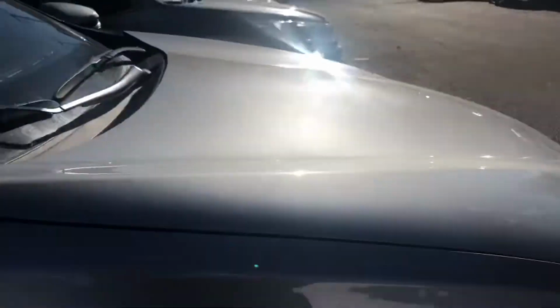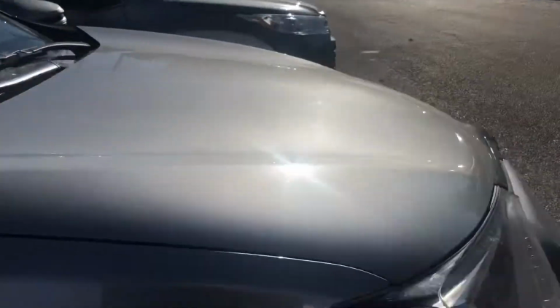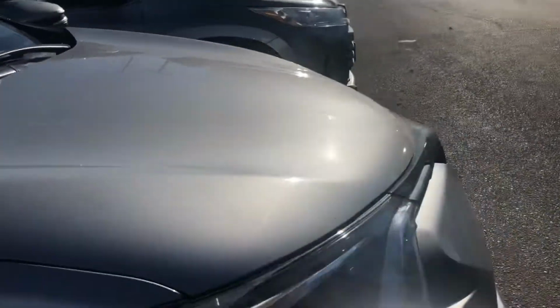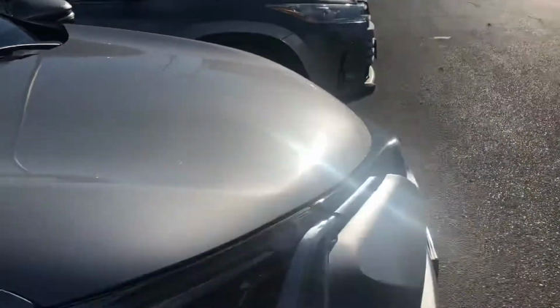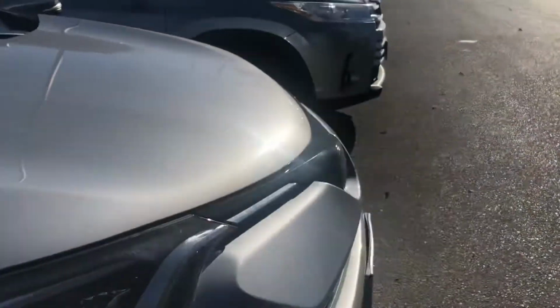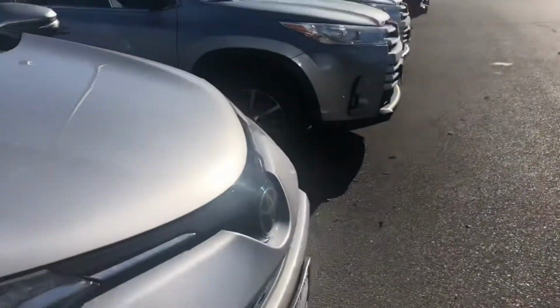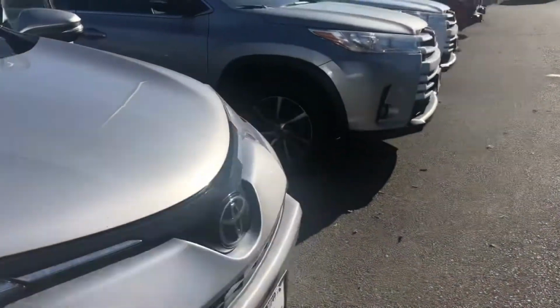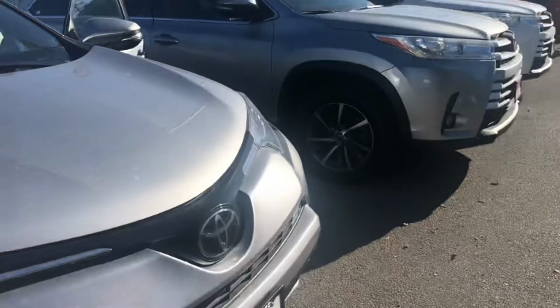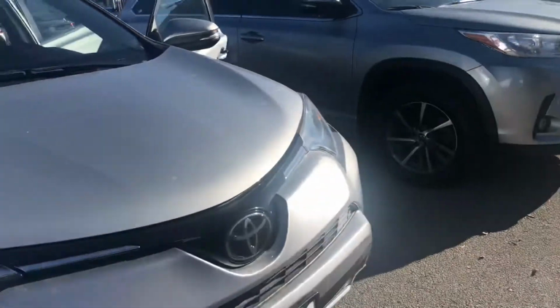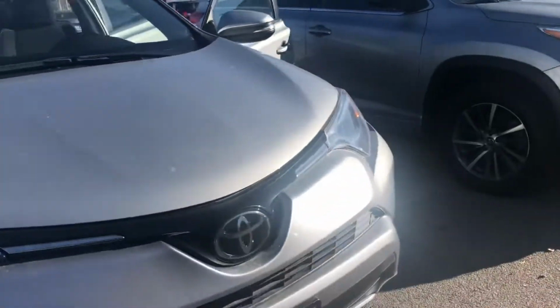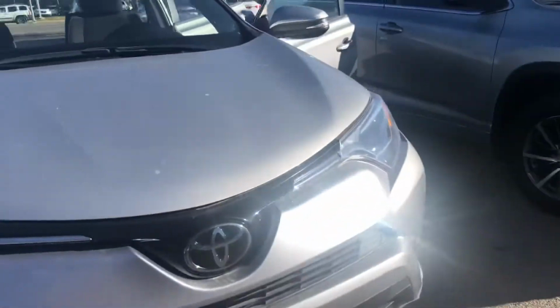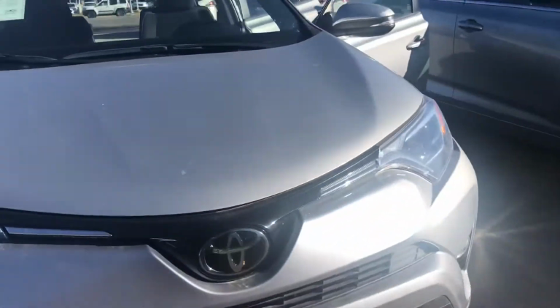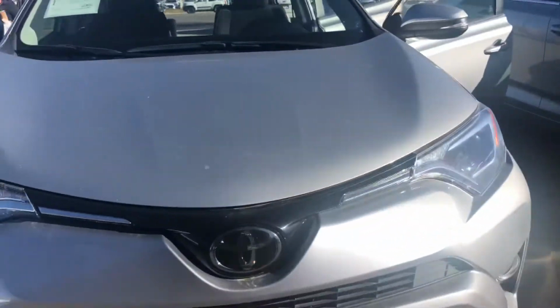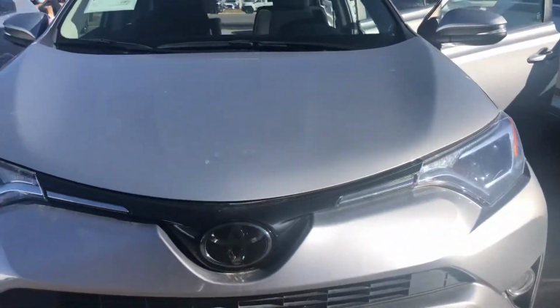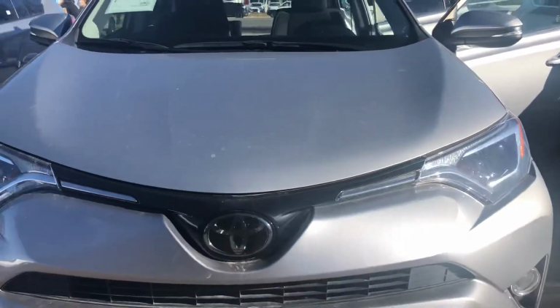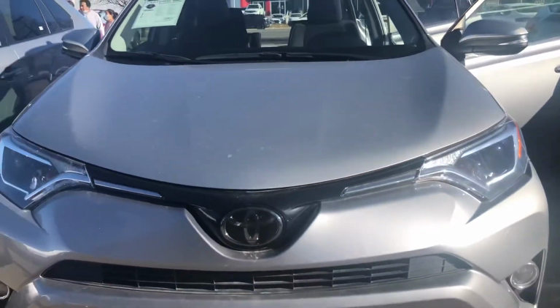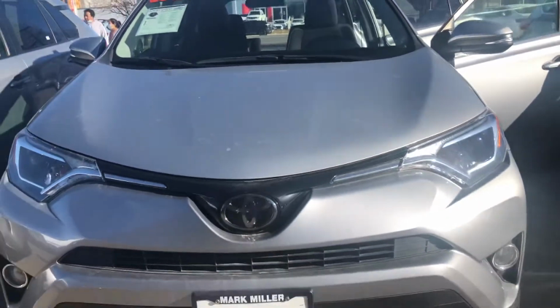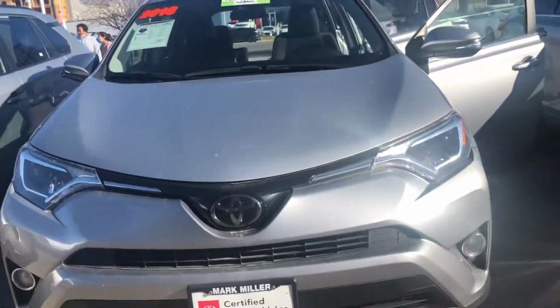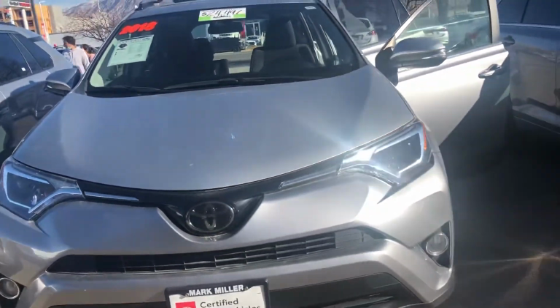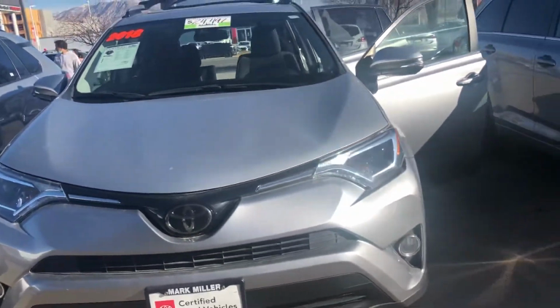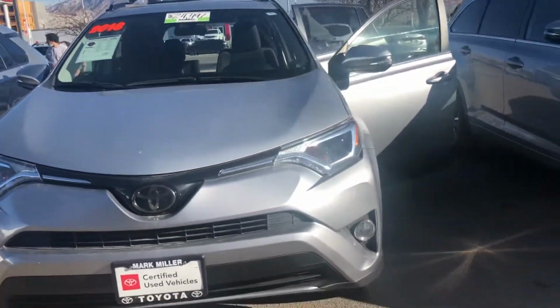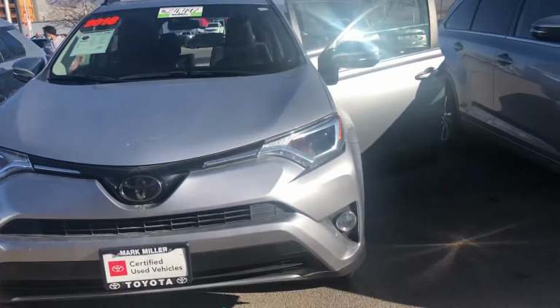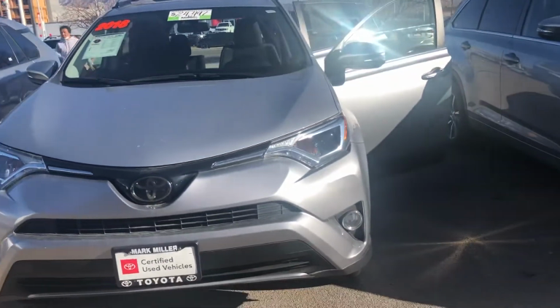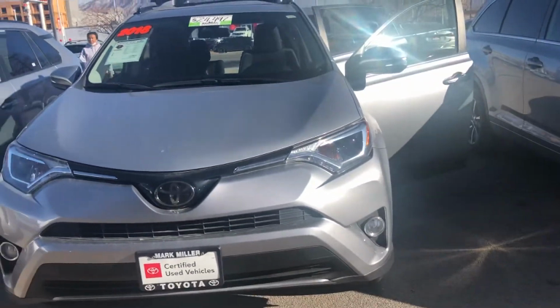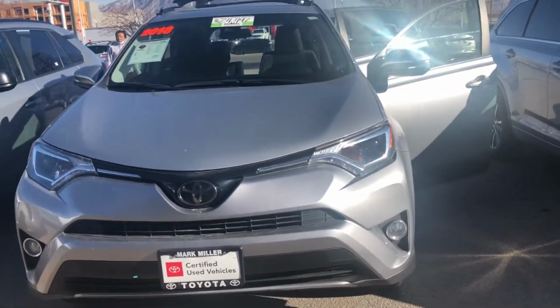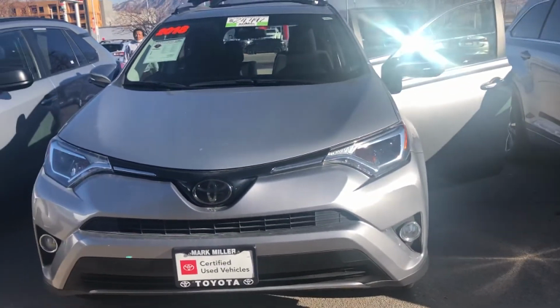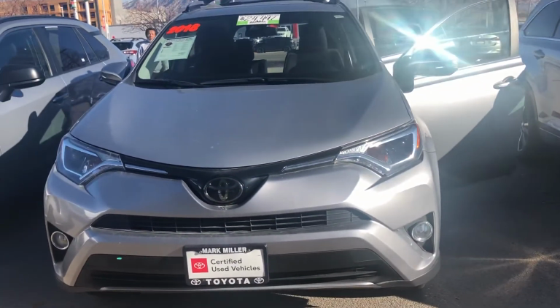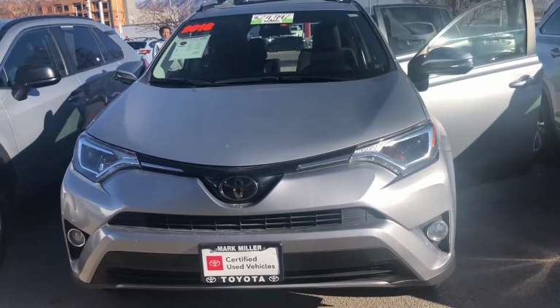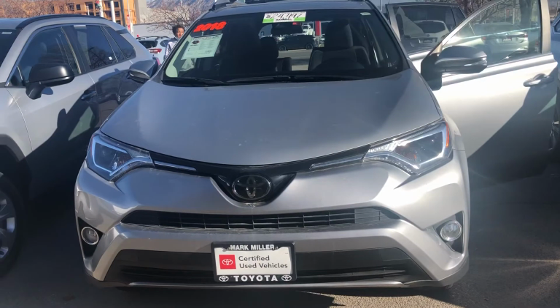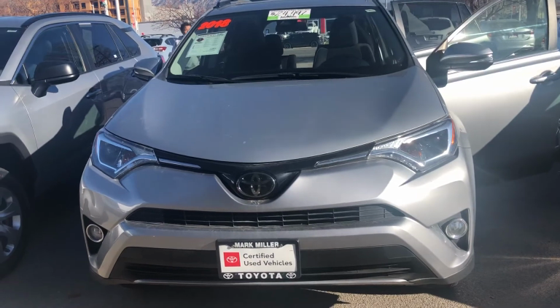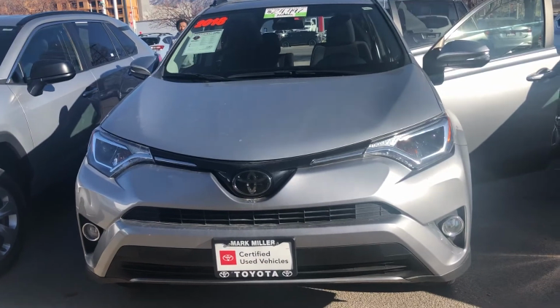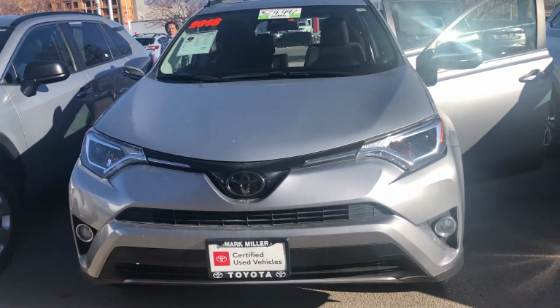Overall this vehicle is in great condition. Again, my name is Sam and the best phone number you can reach me at is 801-415-3127.